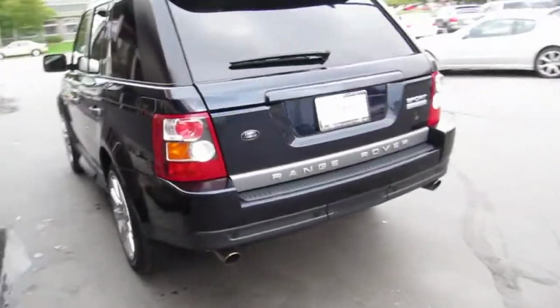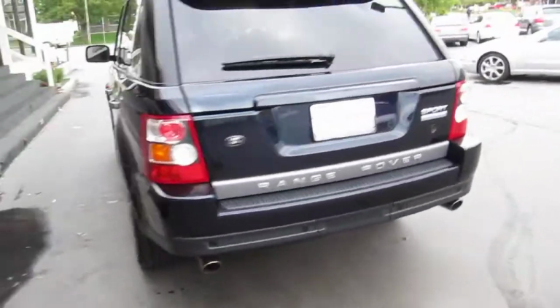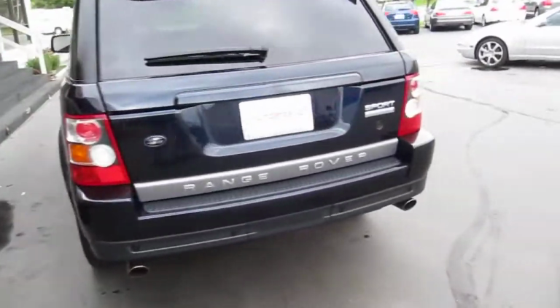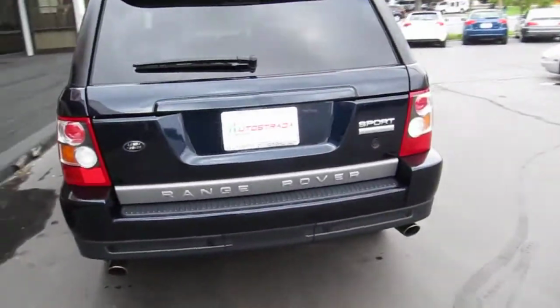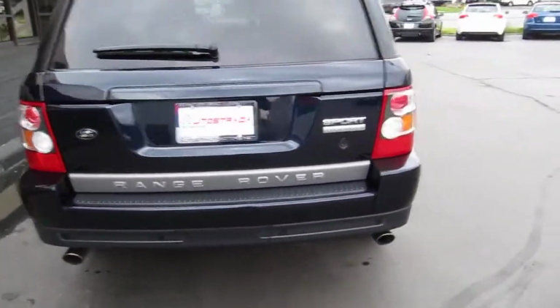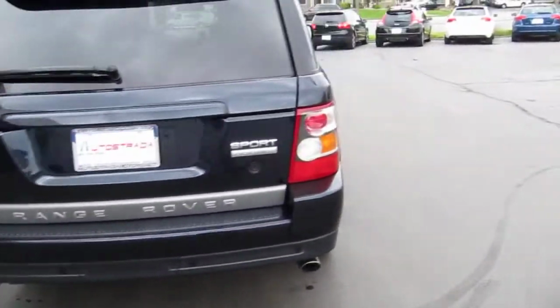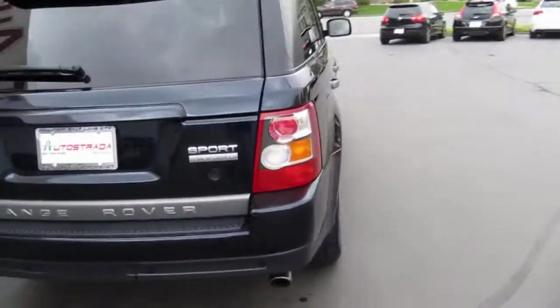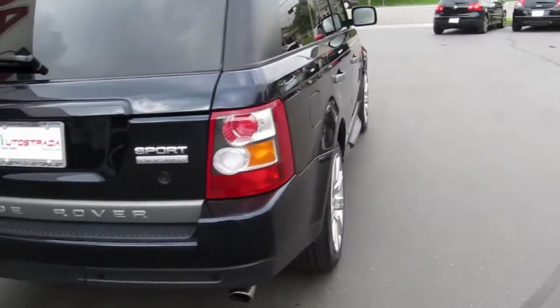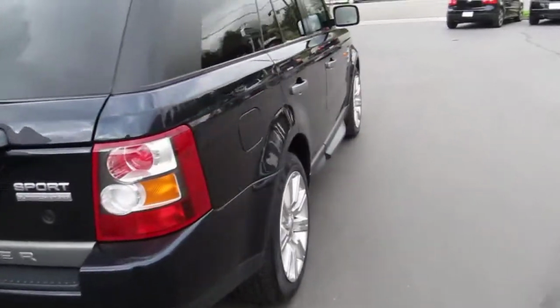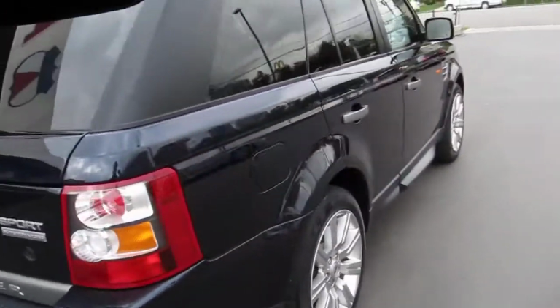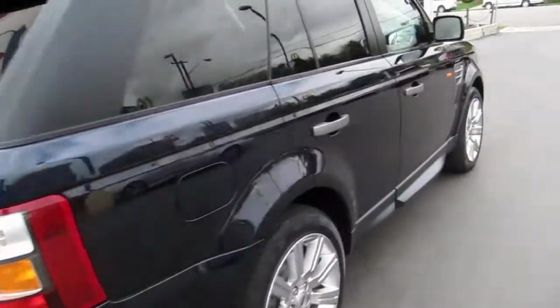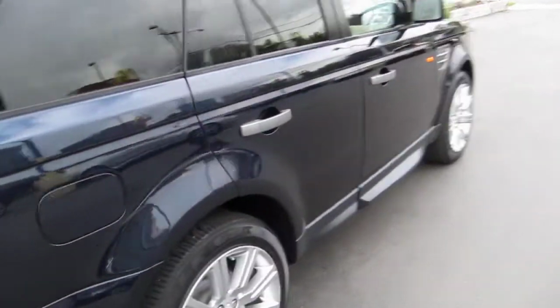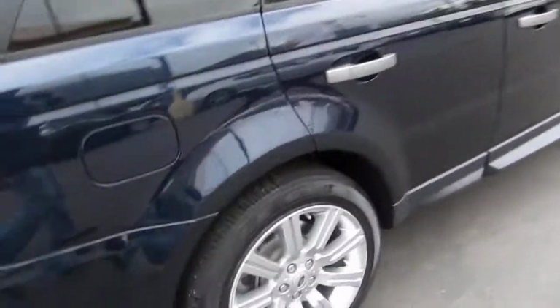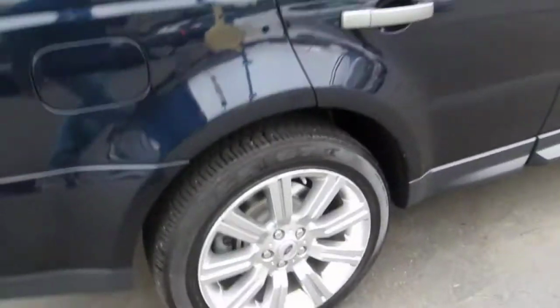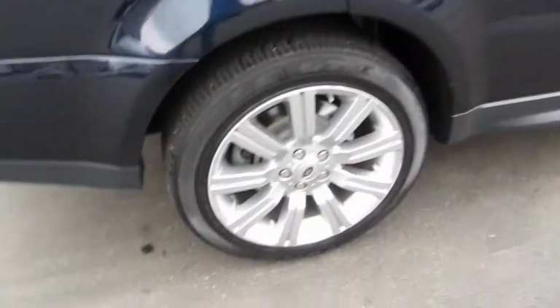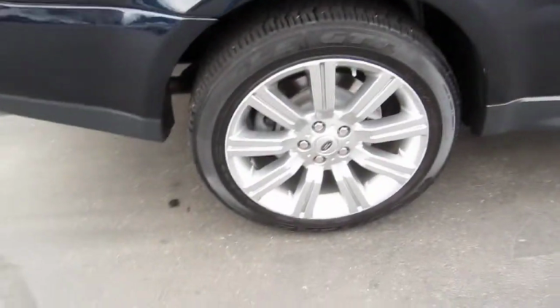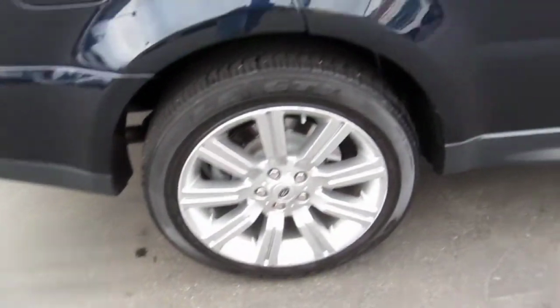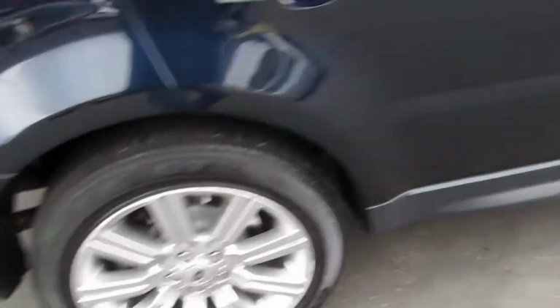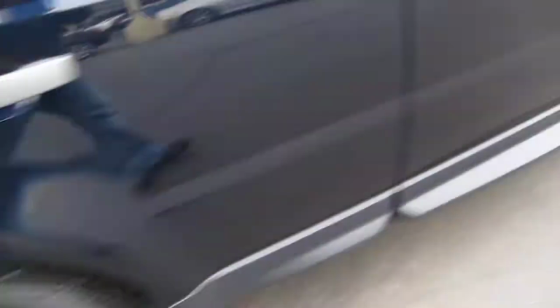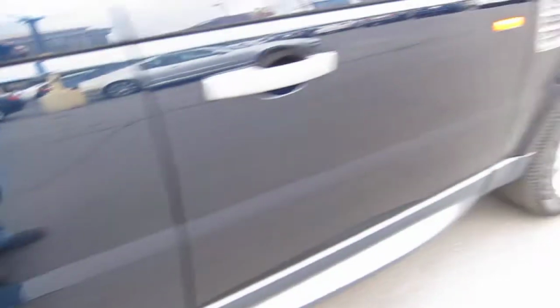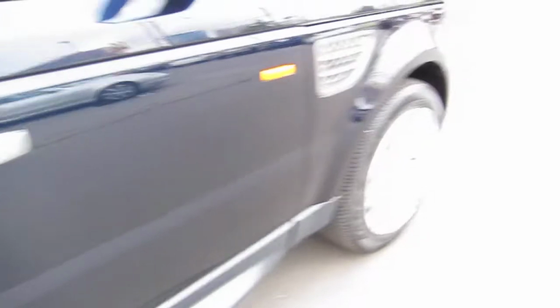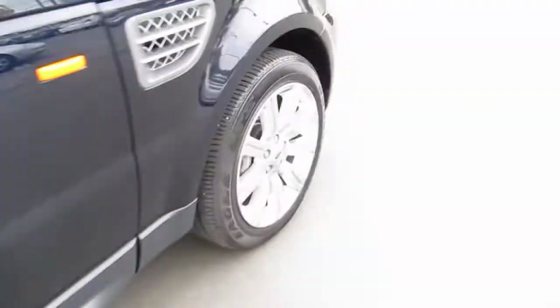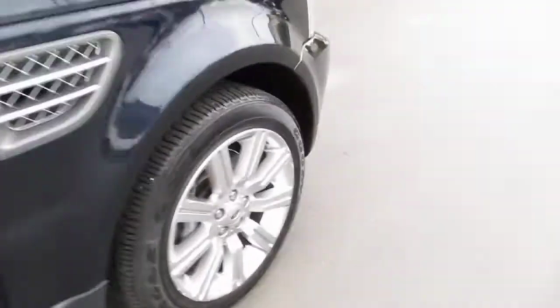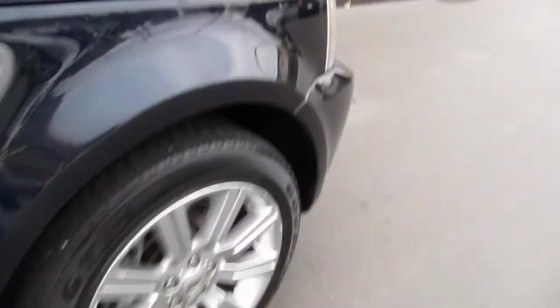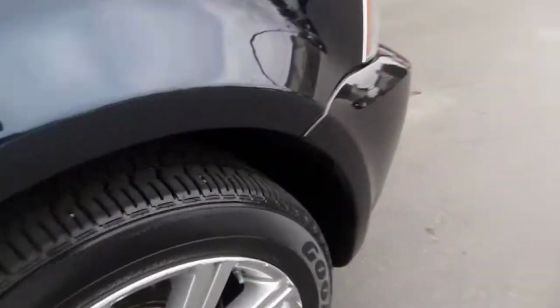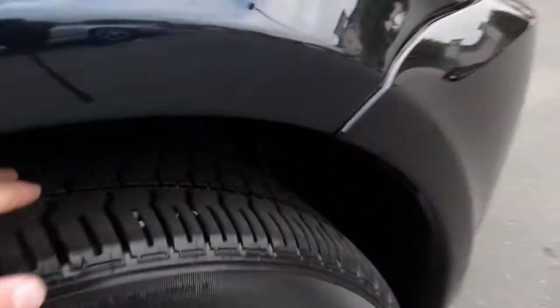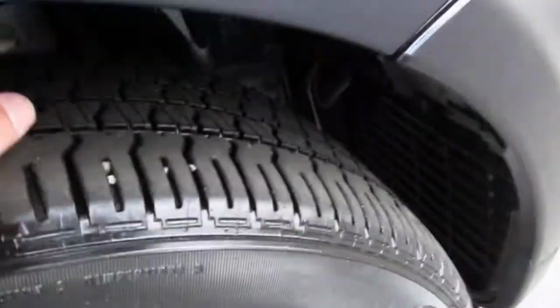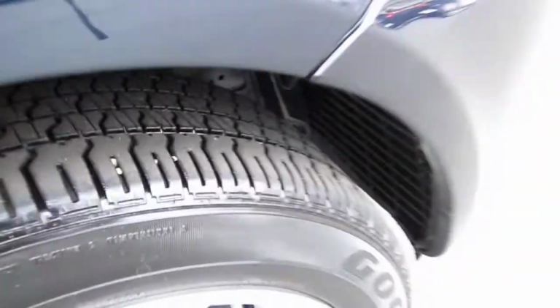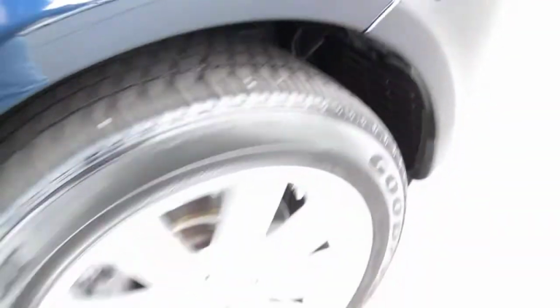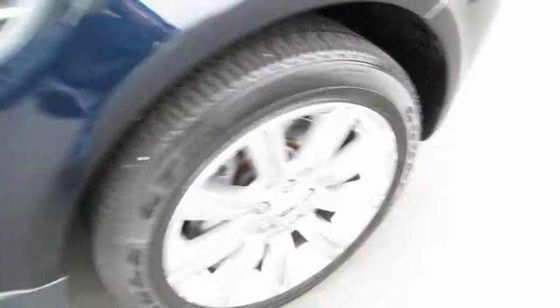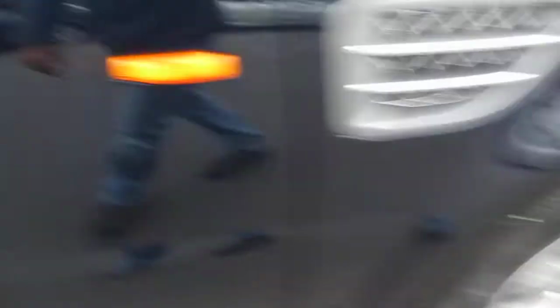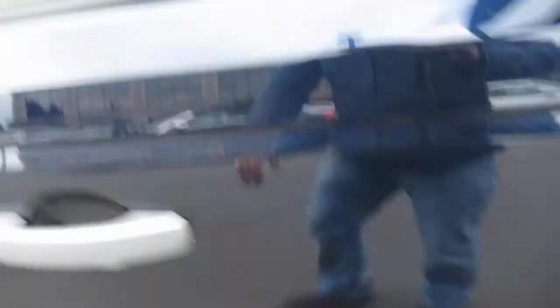It's got backup sensors, navigation, heated front and rear seats, factory 20 inch wheels, good tread on the tires — Goodyear Eagle tires, GT2s.